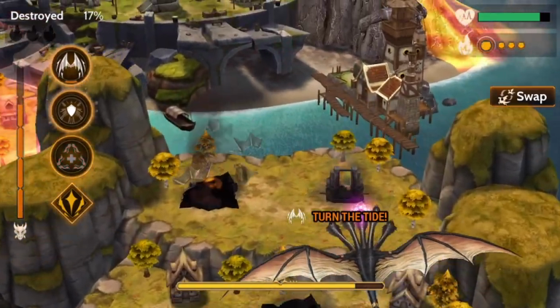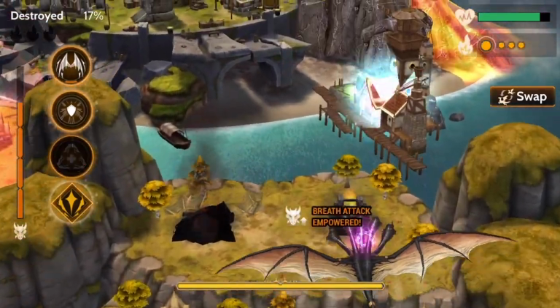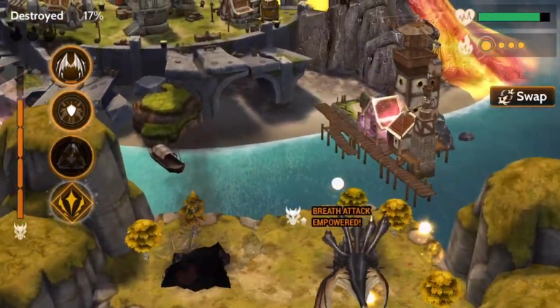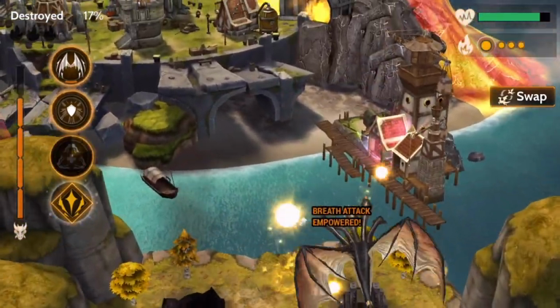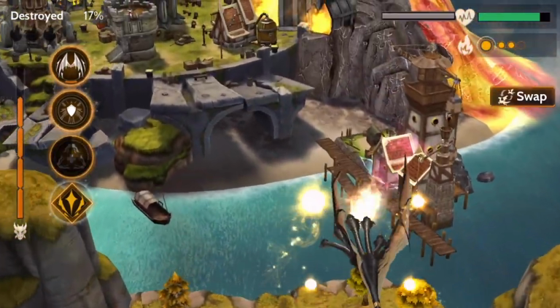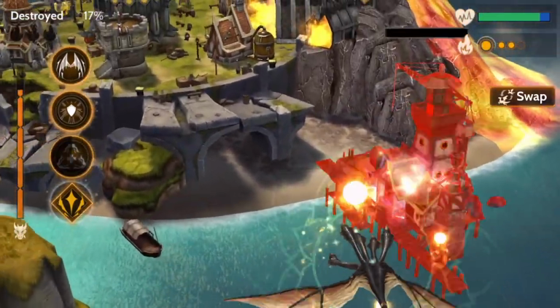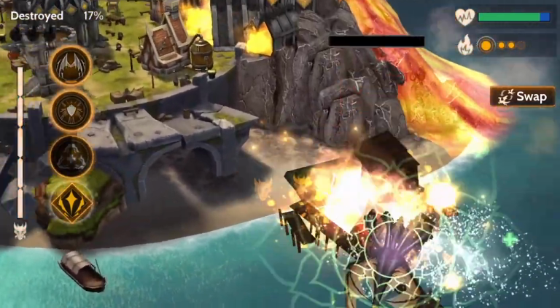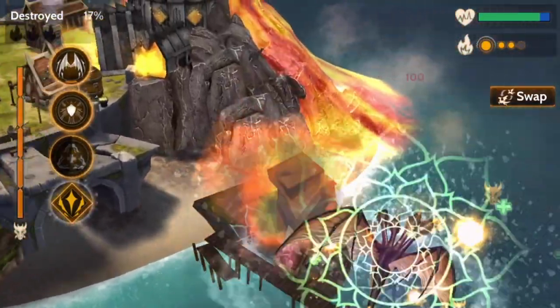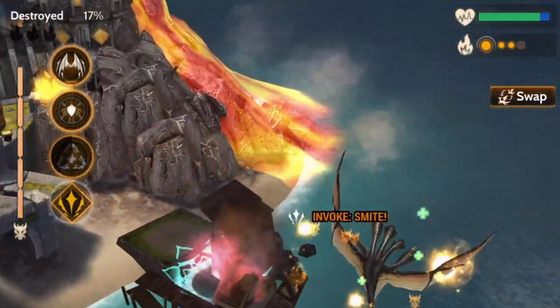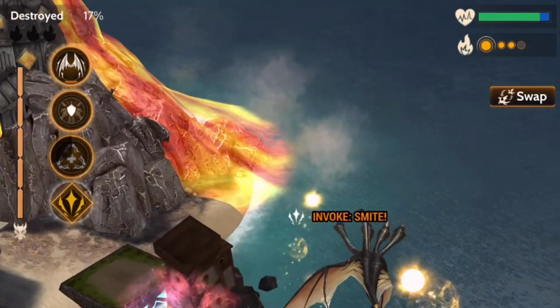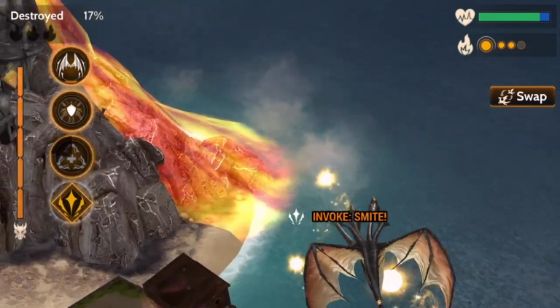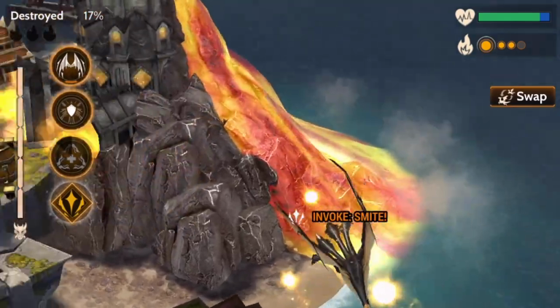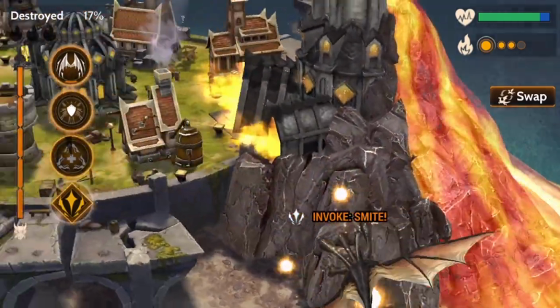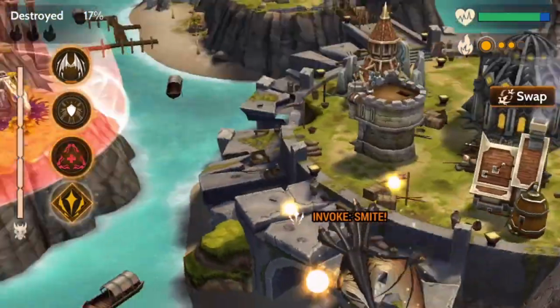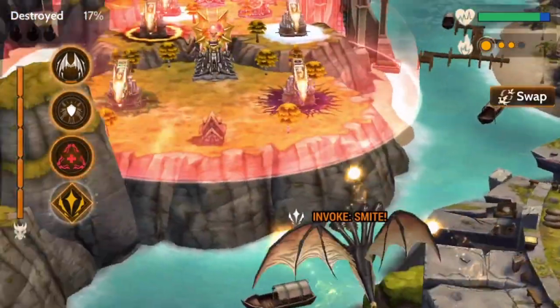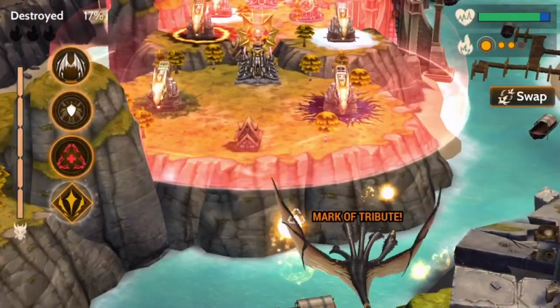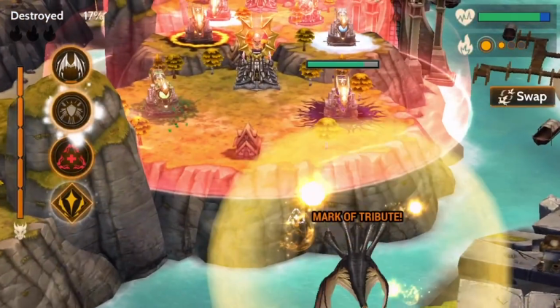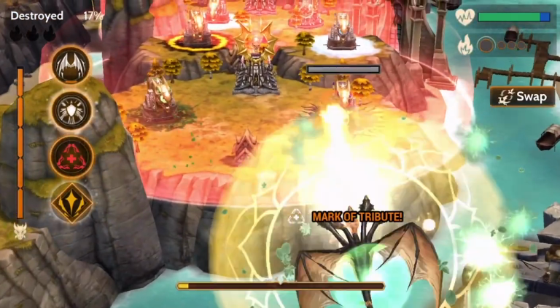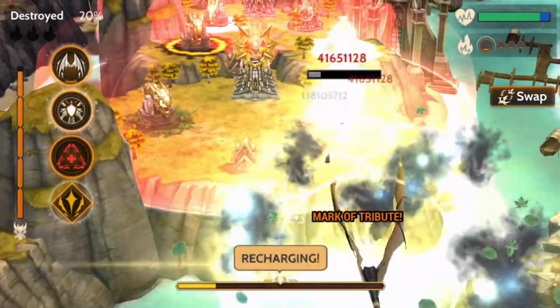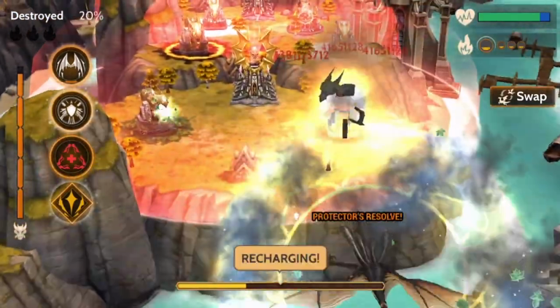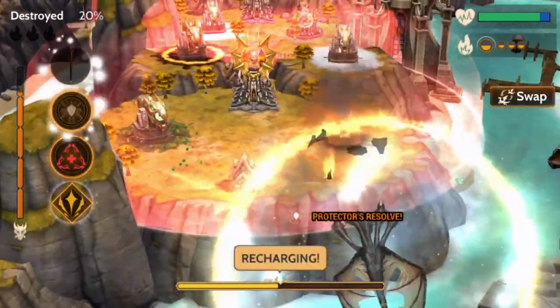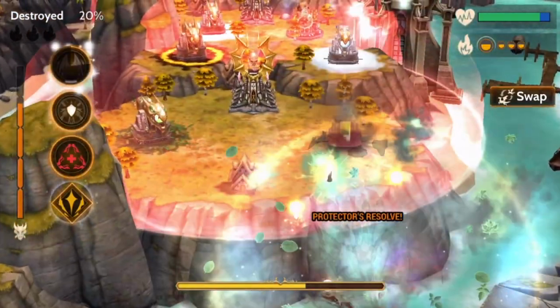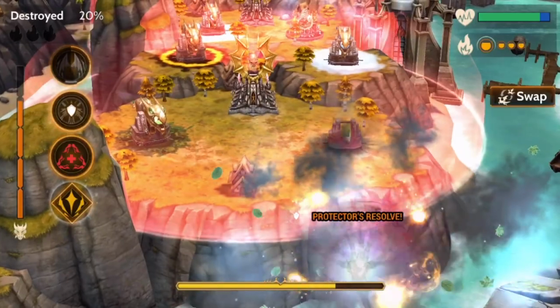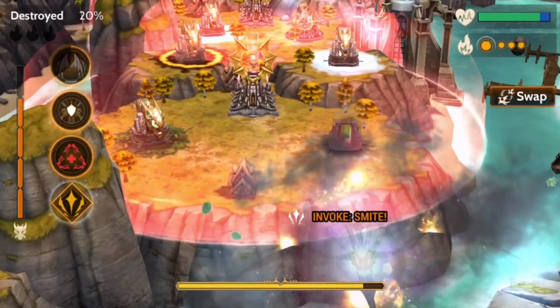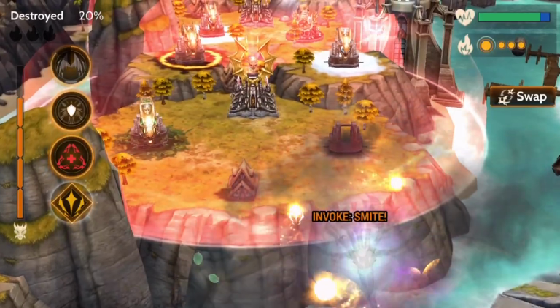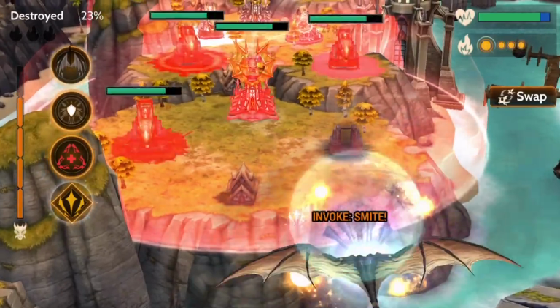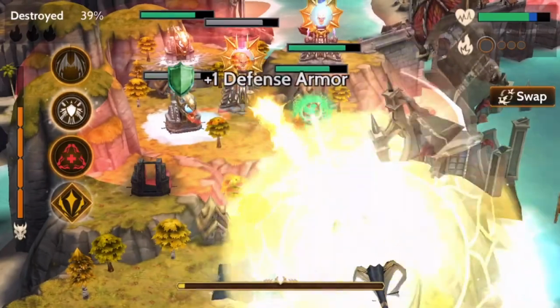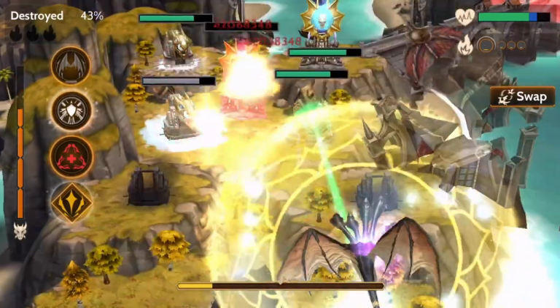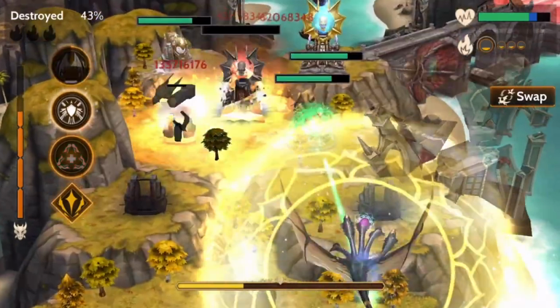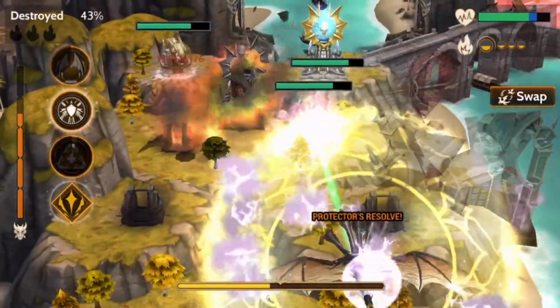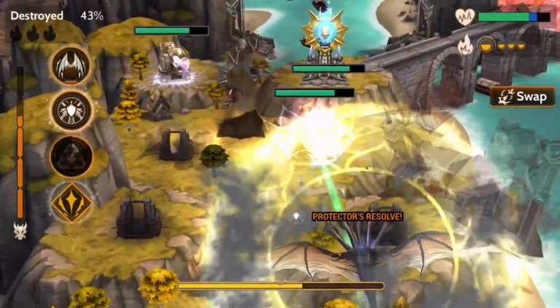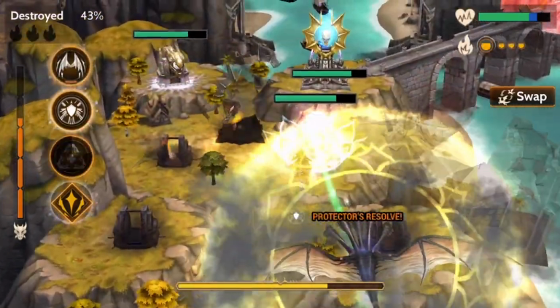Naja has no ammo recovery in its spell kit, so each cast of Invoke Smite must be aimed carefully to destroy multiple towers. Invoke Smite combos well with a dragon's healing ability, Mark of Tribute, which marks a target tower.